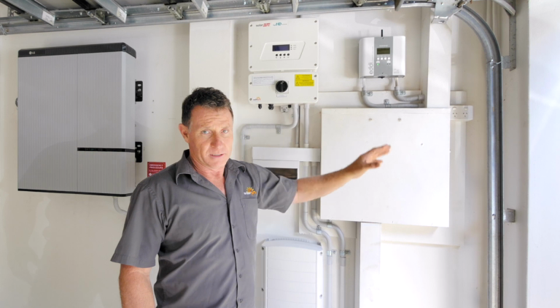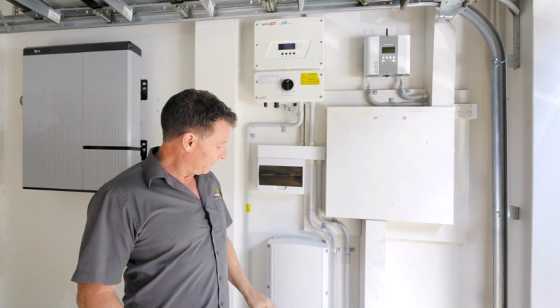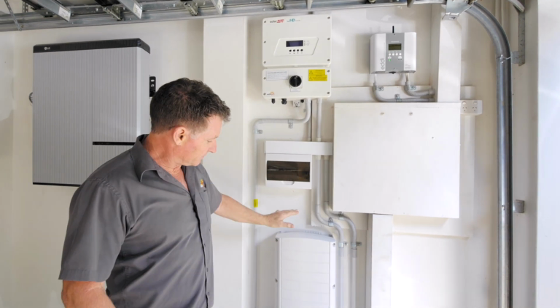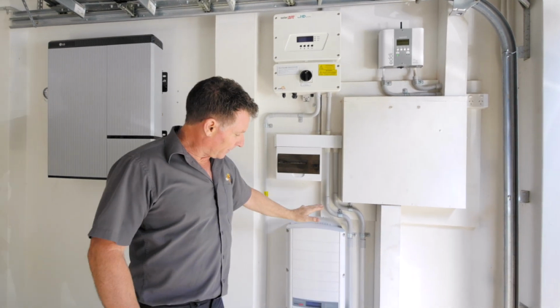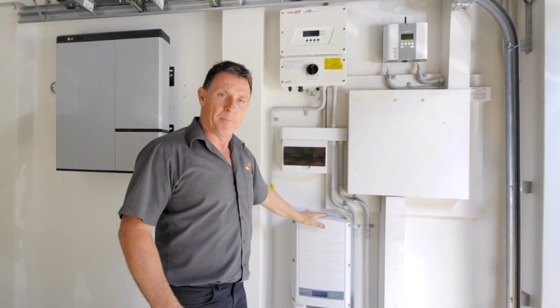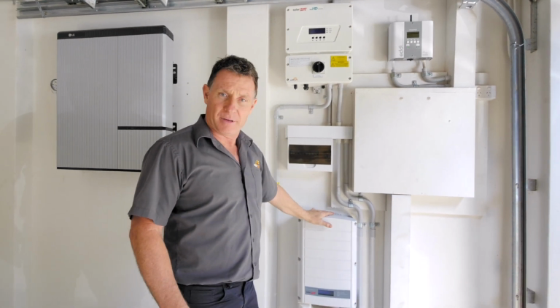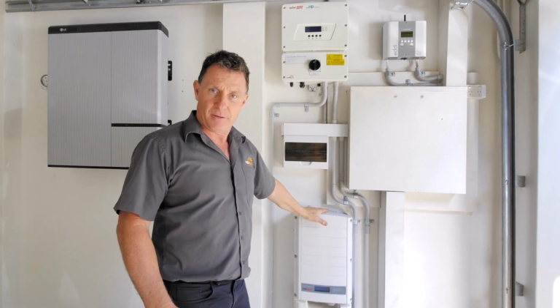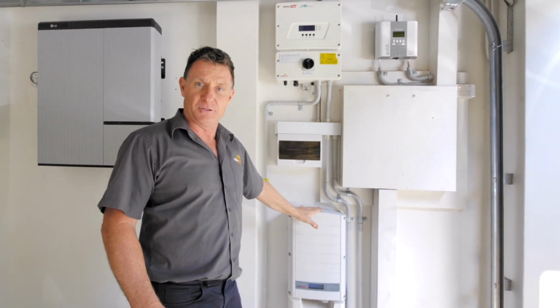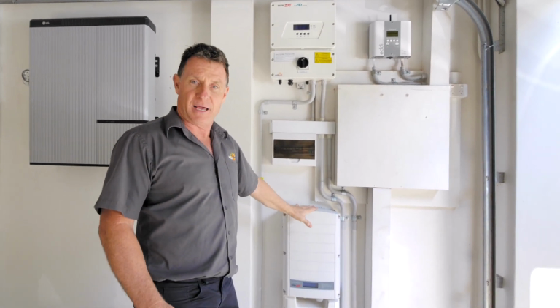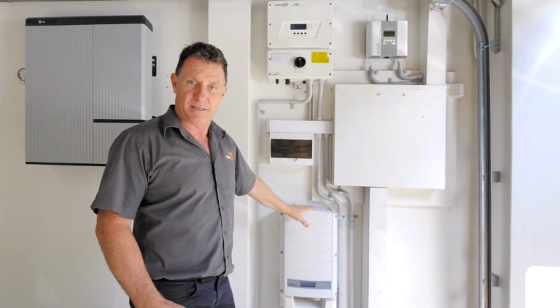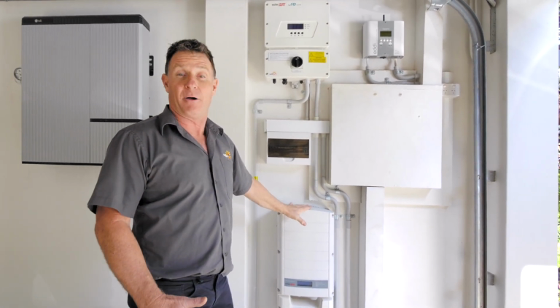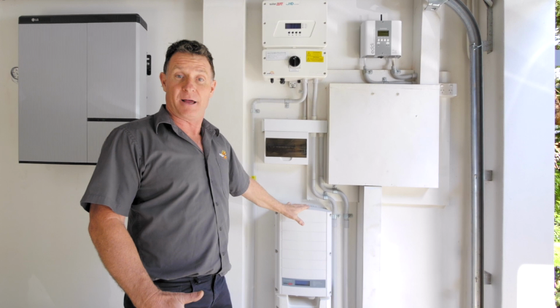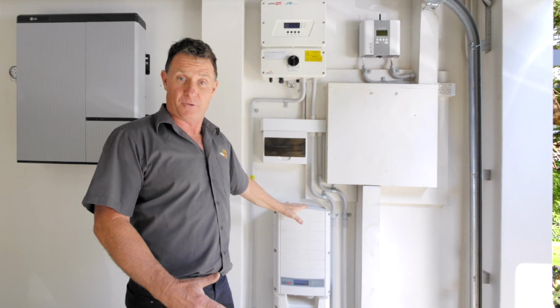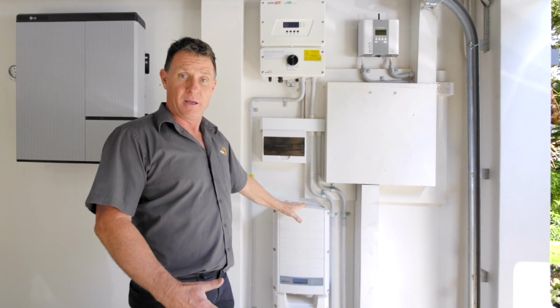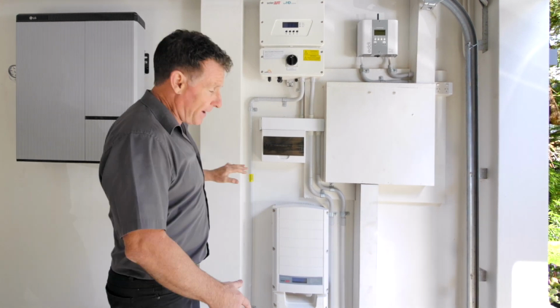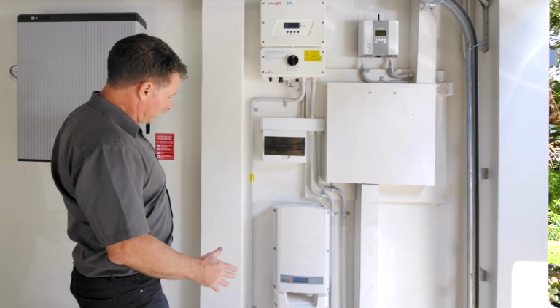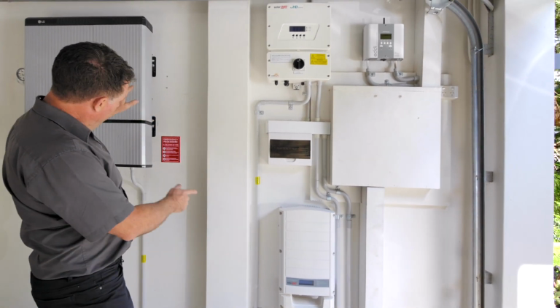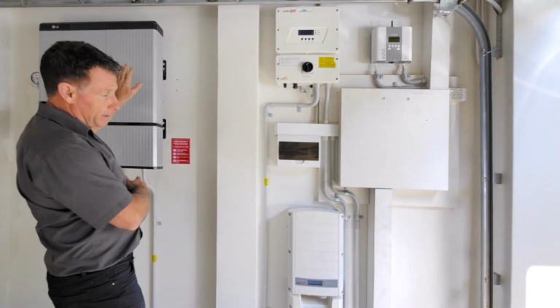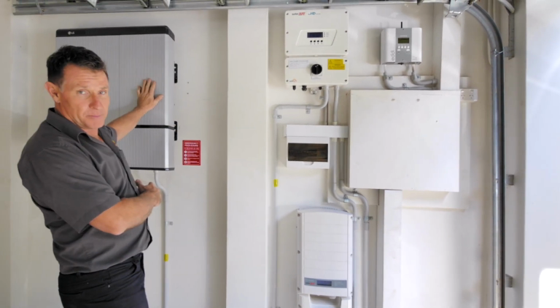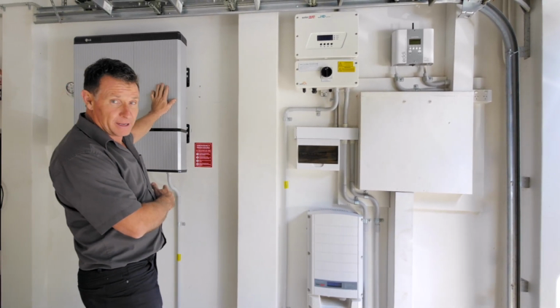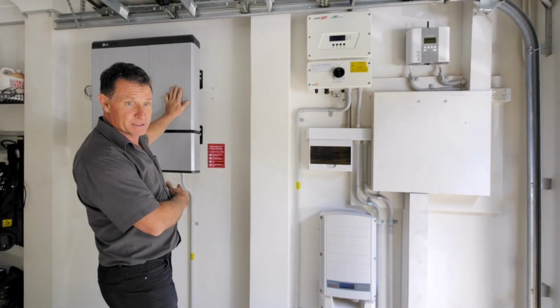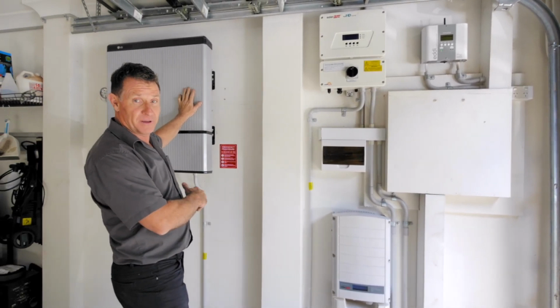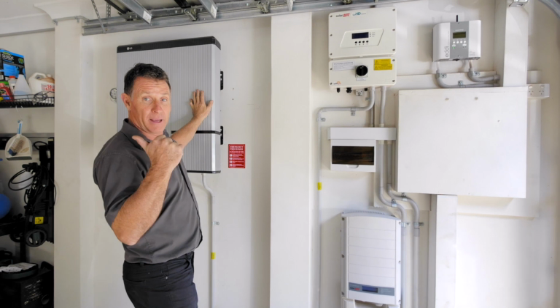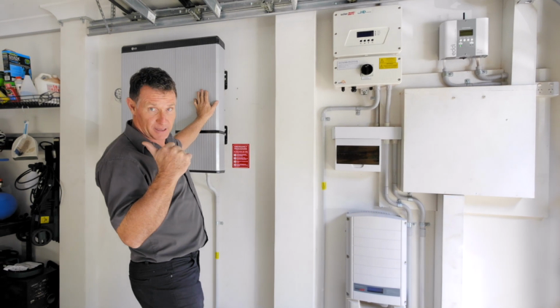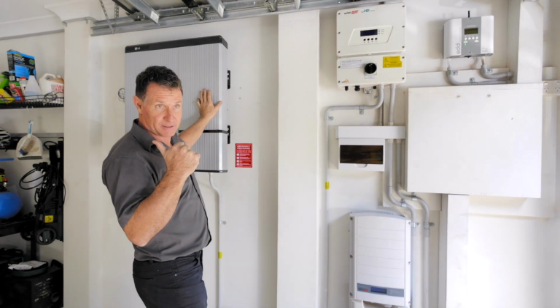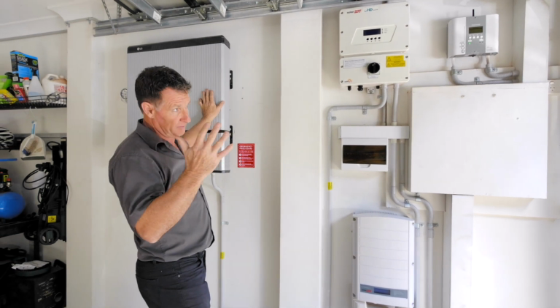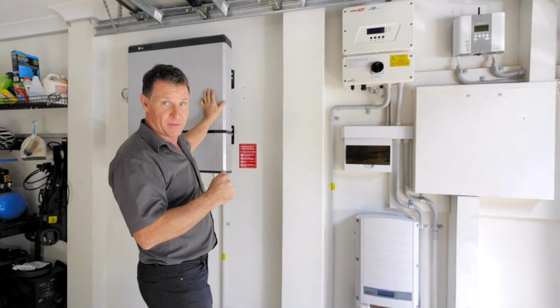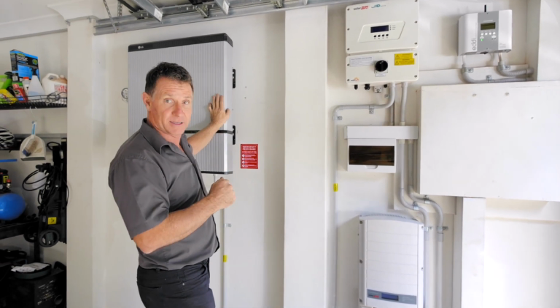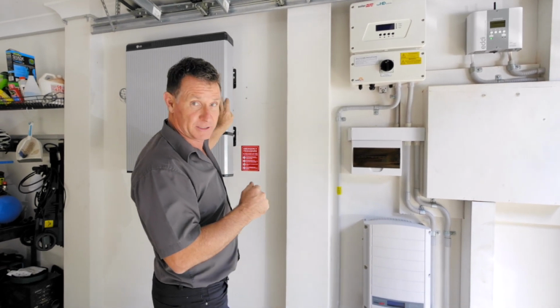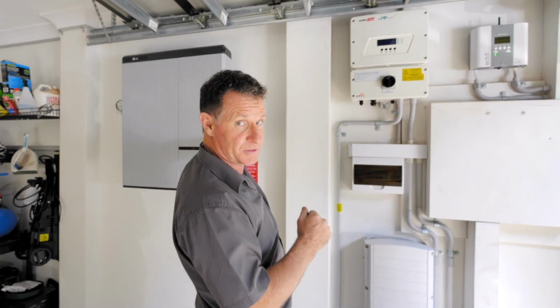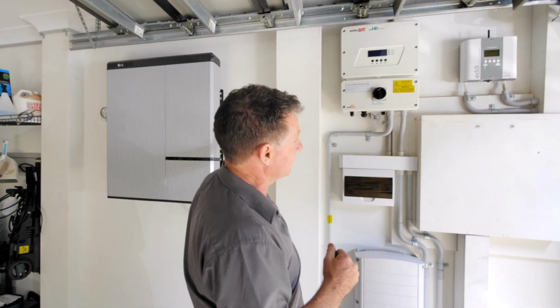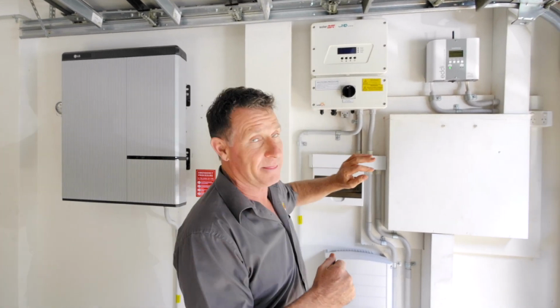What we've got is a backup inverter. This controls the house if the power goes out on the grid — the backup allows the battery to feed energy into the house. So they may be the only house with the lights on in the street — lucky them.